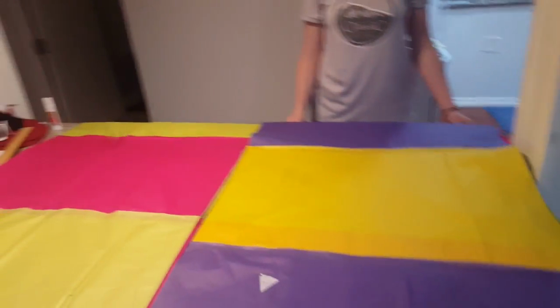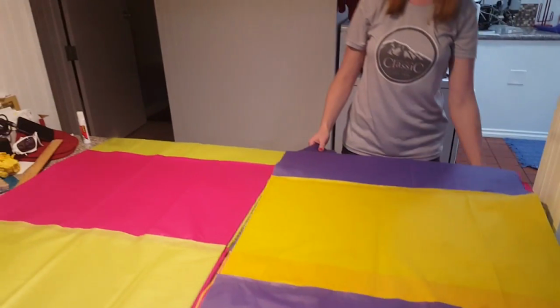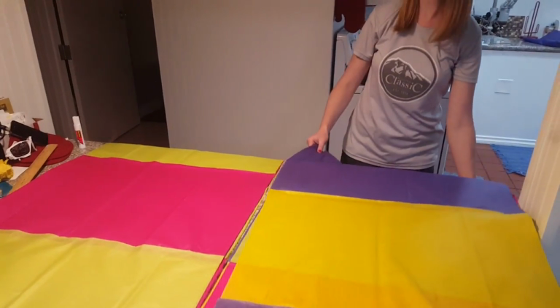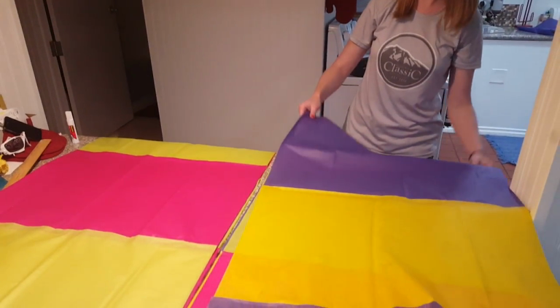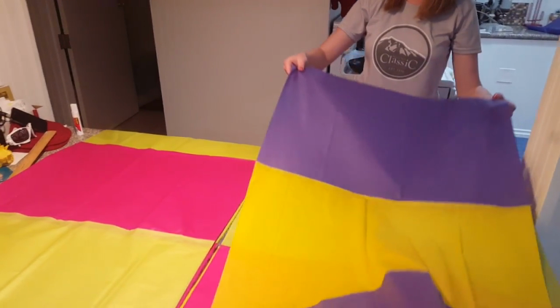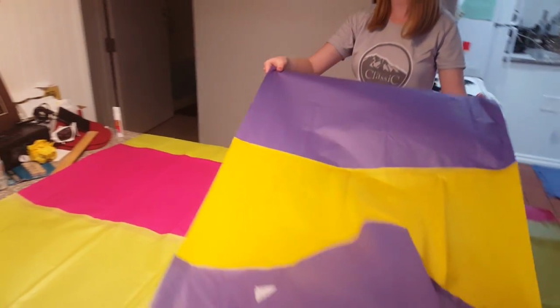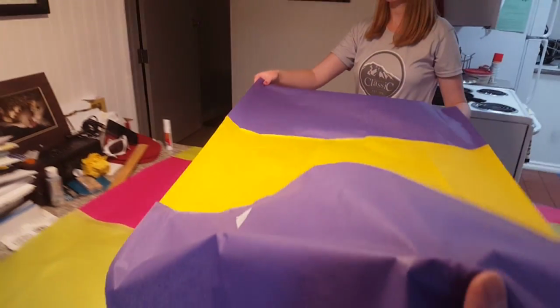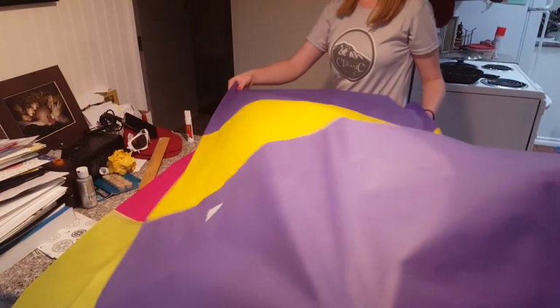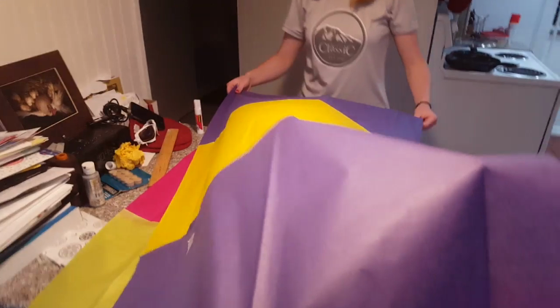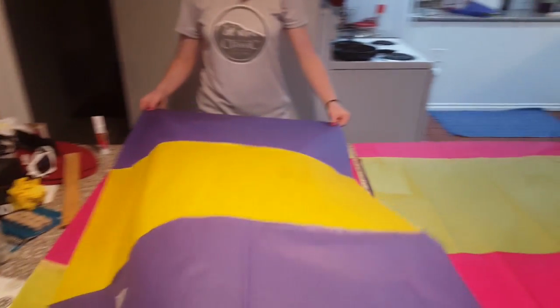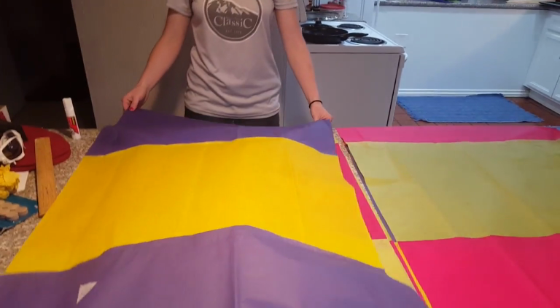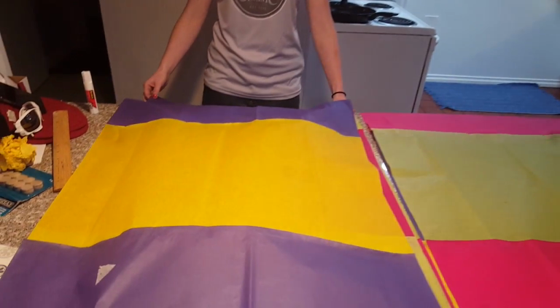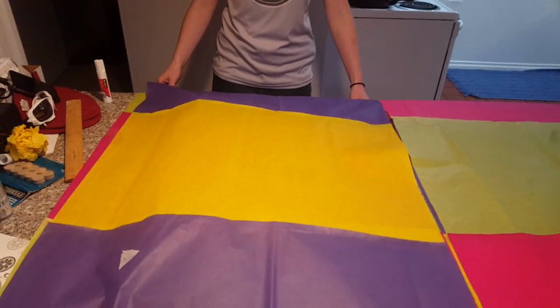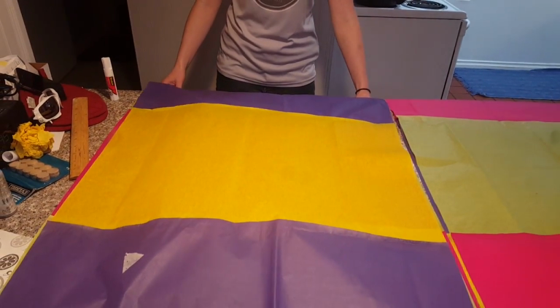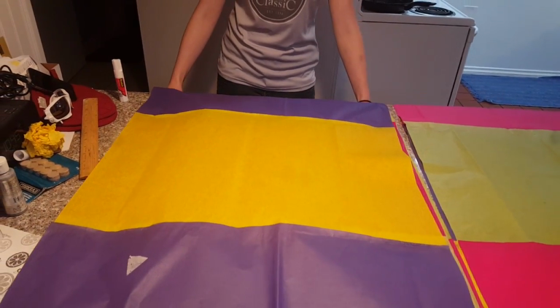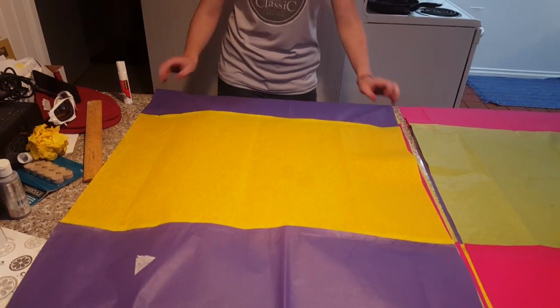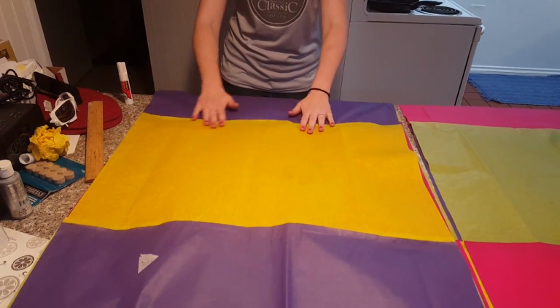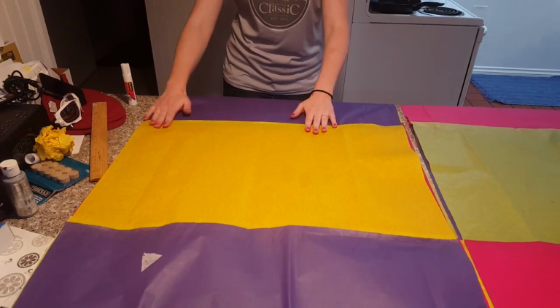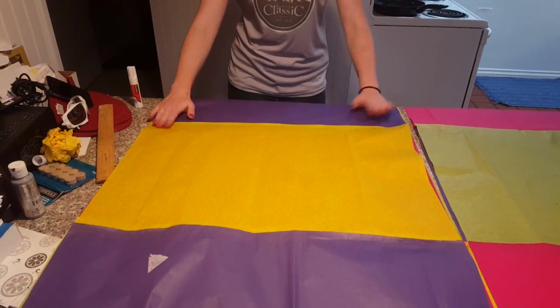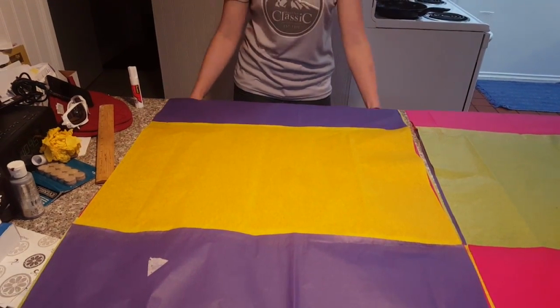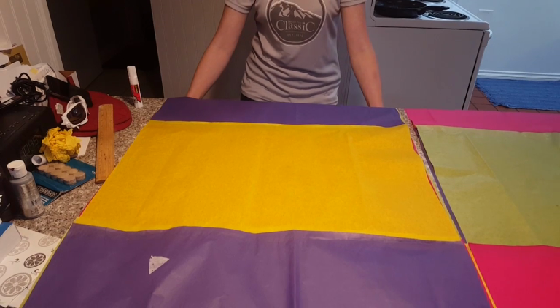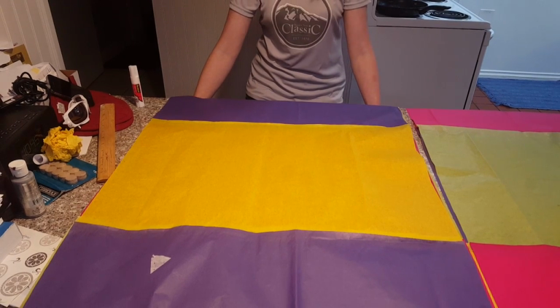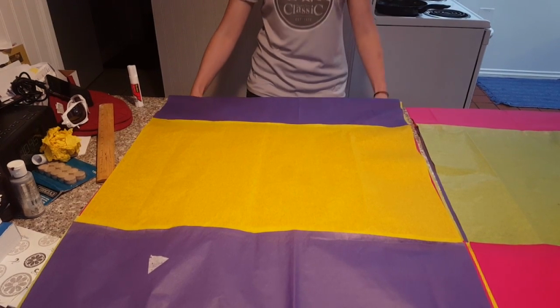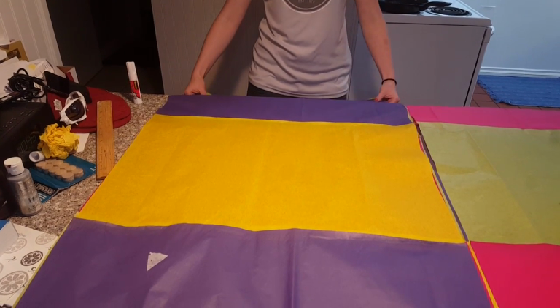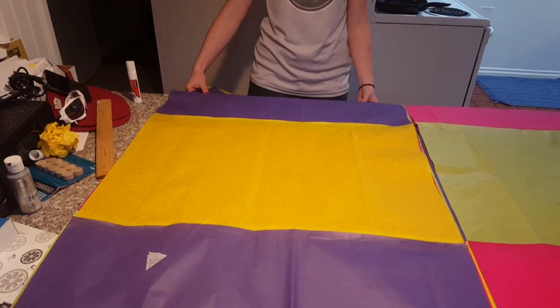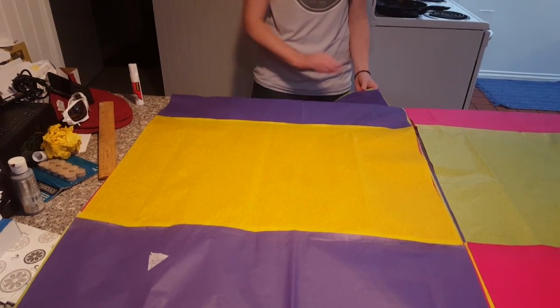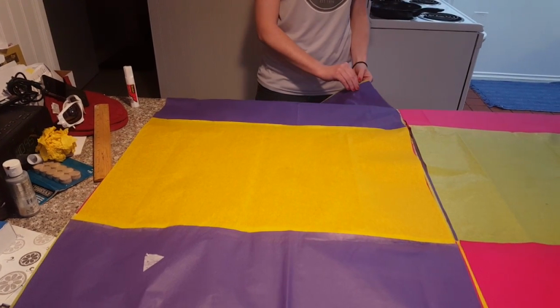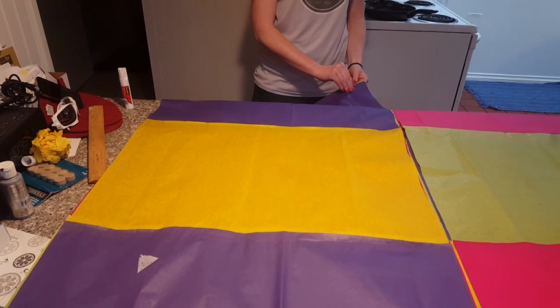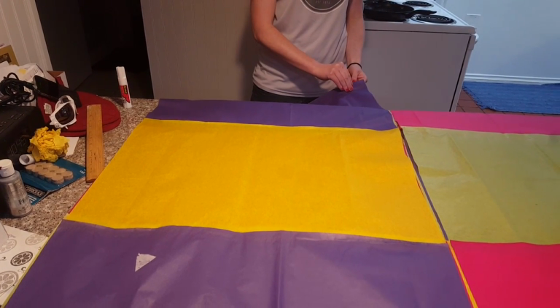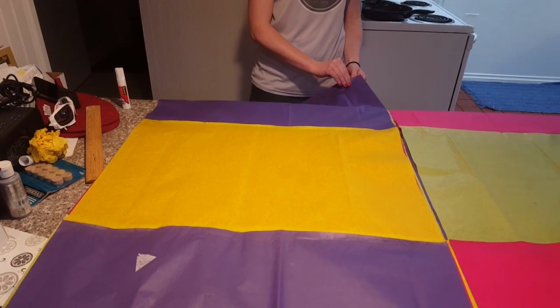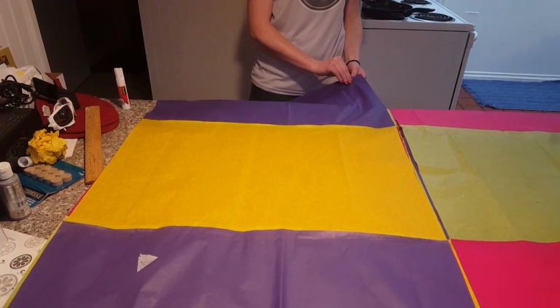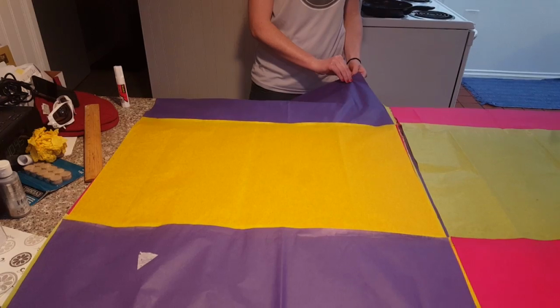With your partner, you're going to grab your tissue paper and bring it over. You're going to line it up as best you can because you're going to have to trim it to make sure they are exactly the same height. Make sure they line up perfectly, and do that with all of them until they're all stacked up nicely.